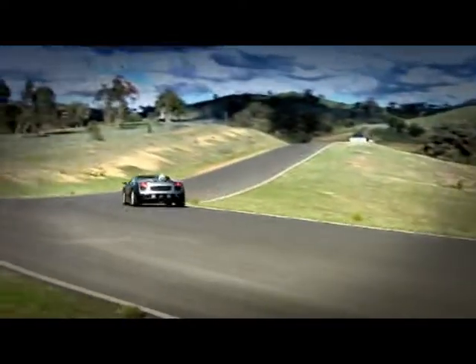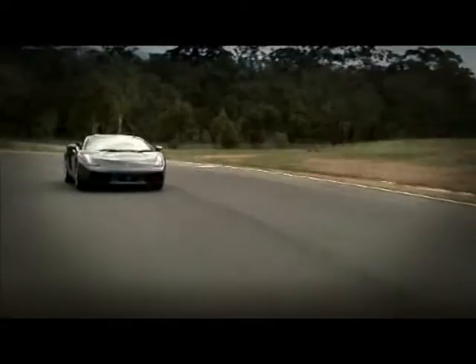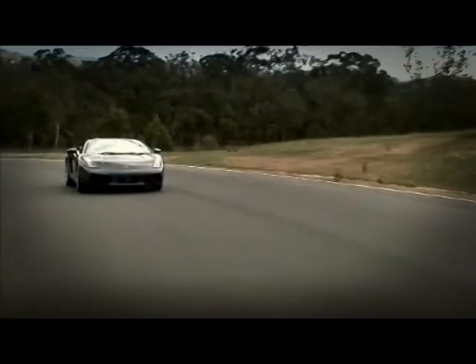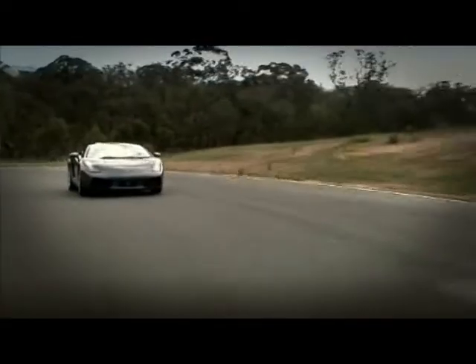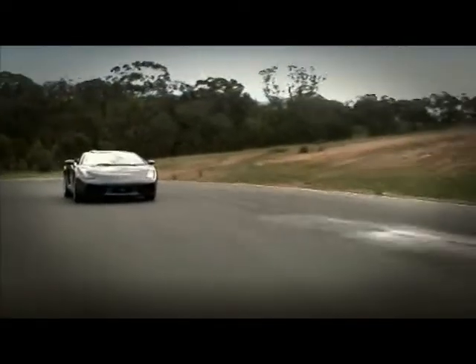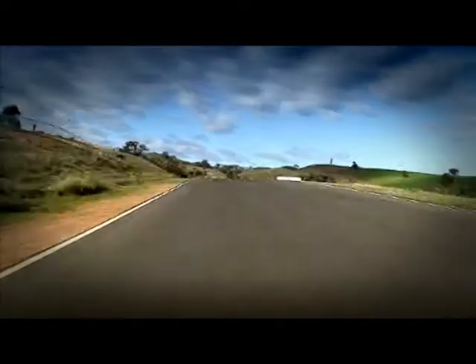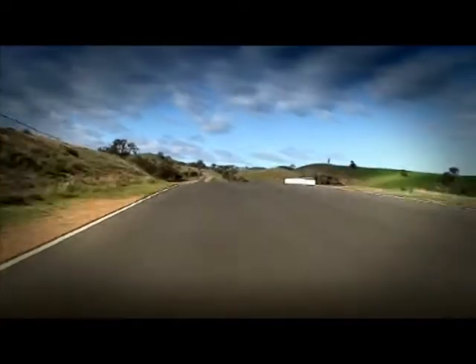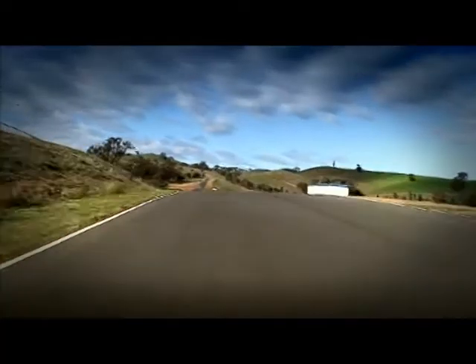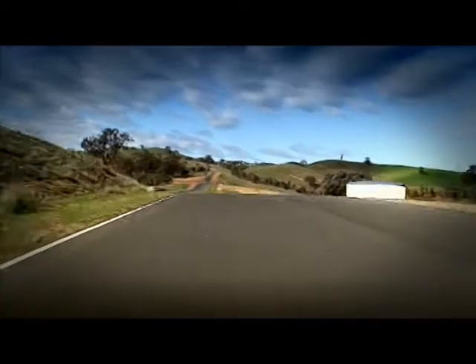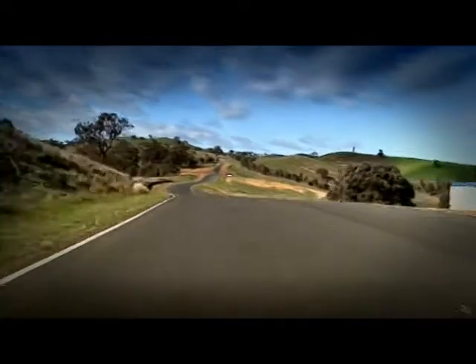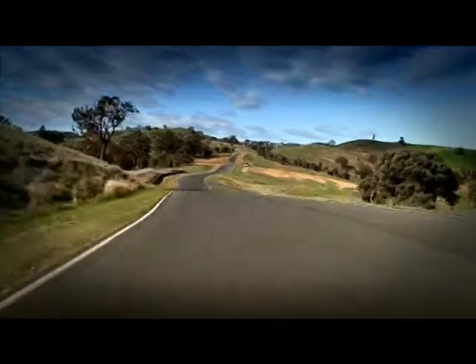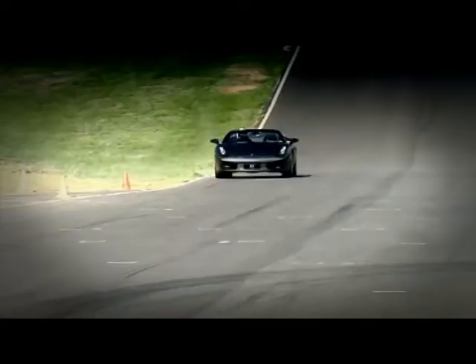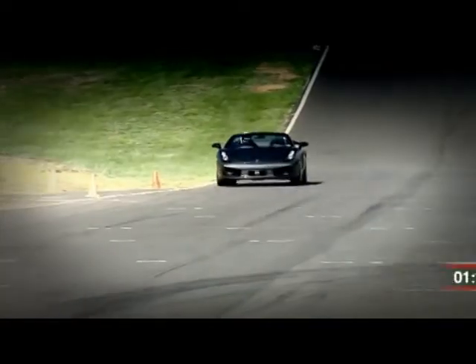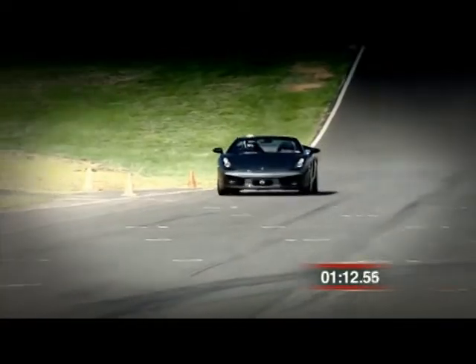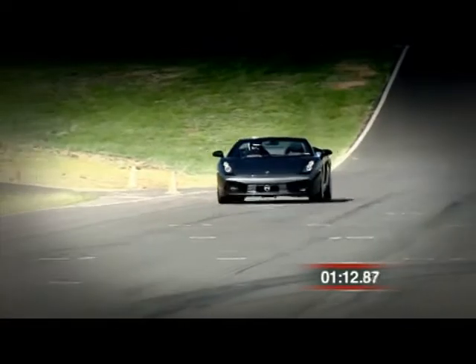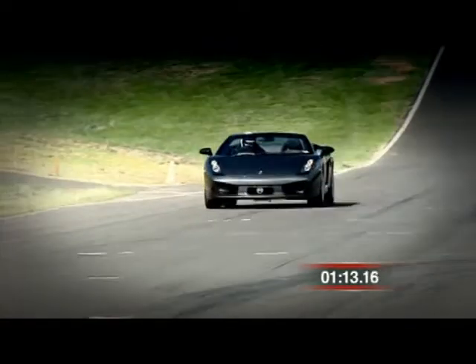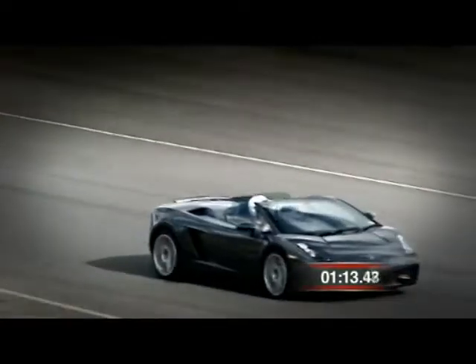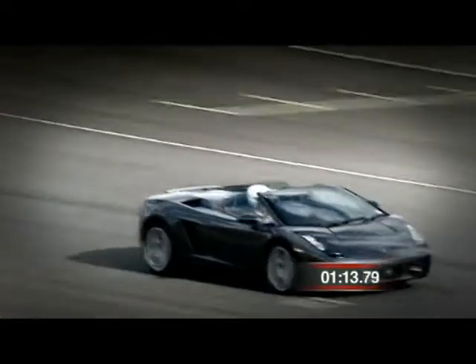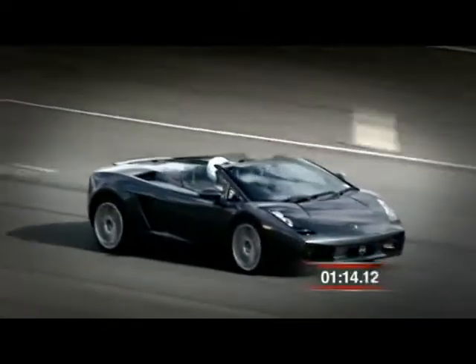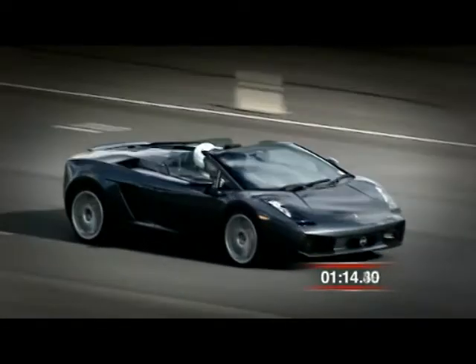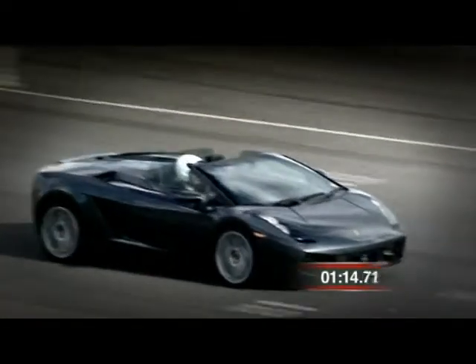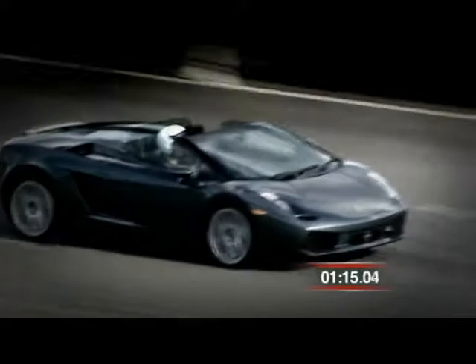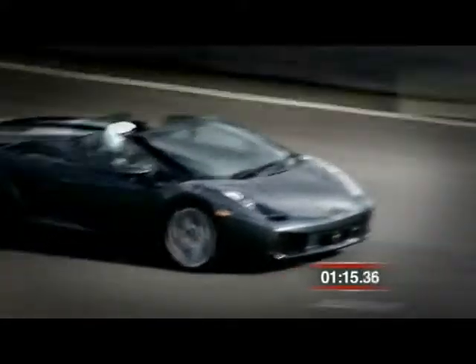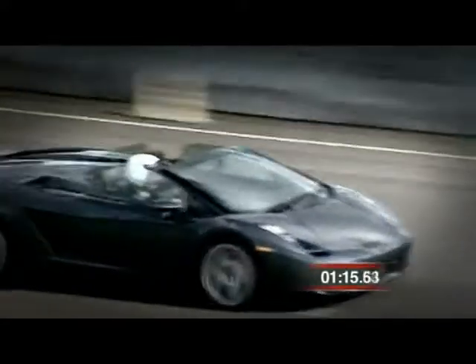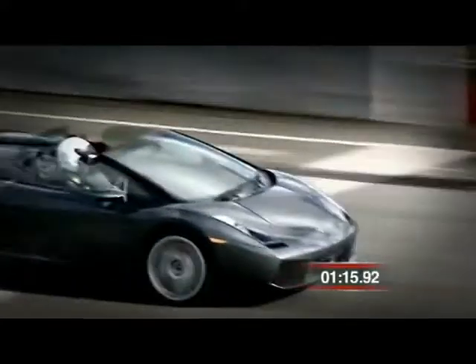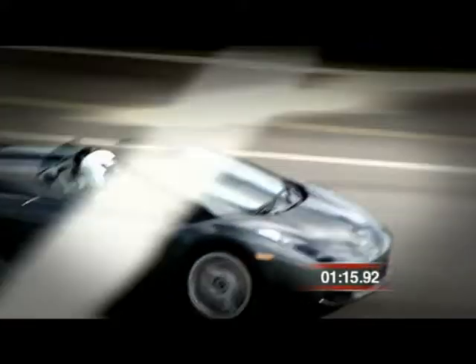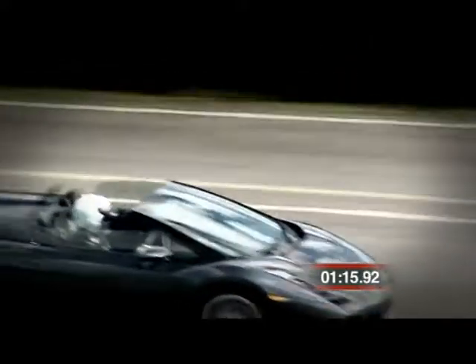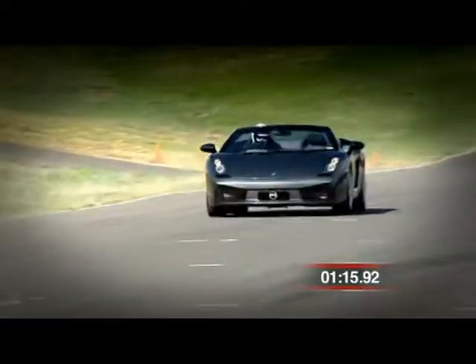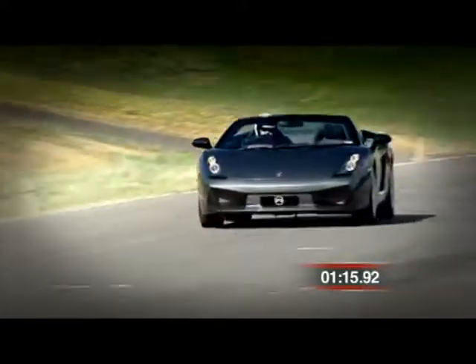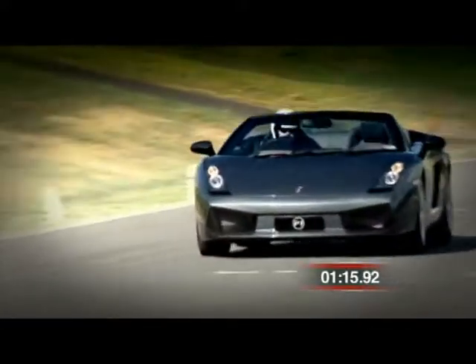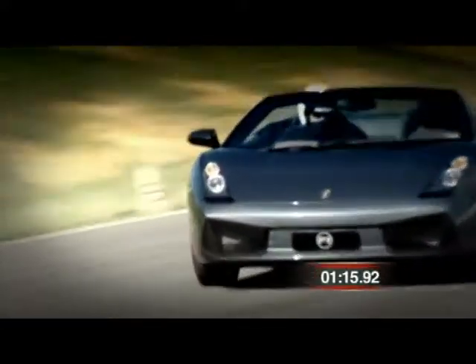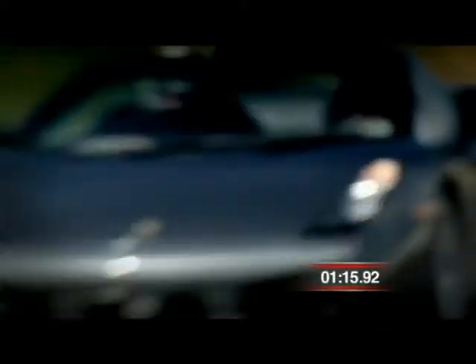Last time we watched a lightning quick Lamborghini Gallardo Spider blaze the trail around the P1 test track, setting the pace for all contenders at 1 minute 15.92 seconds.